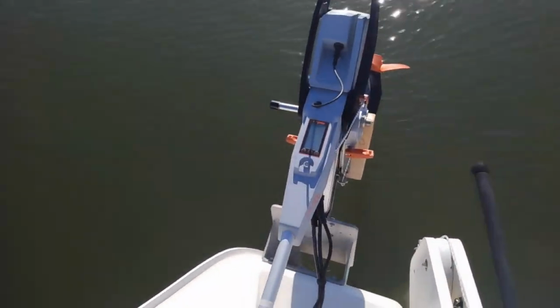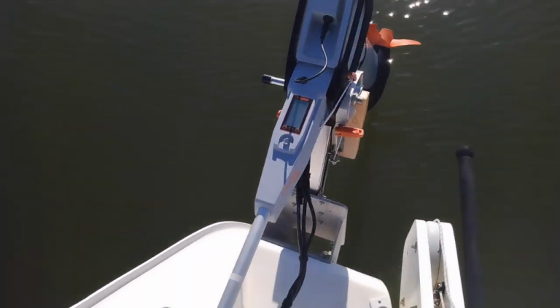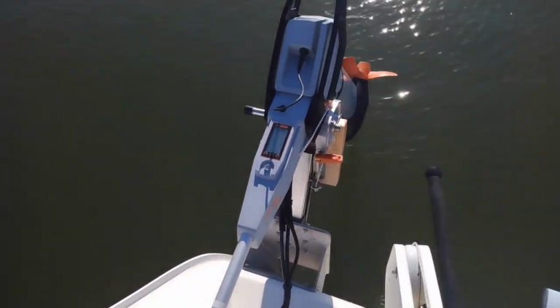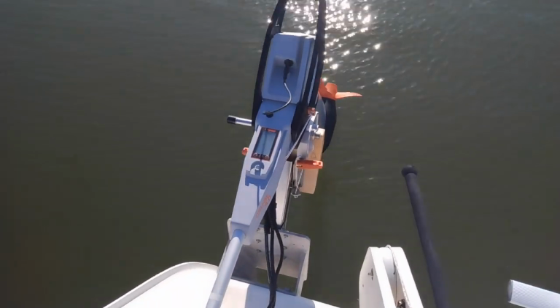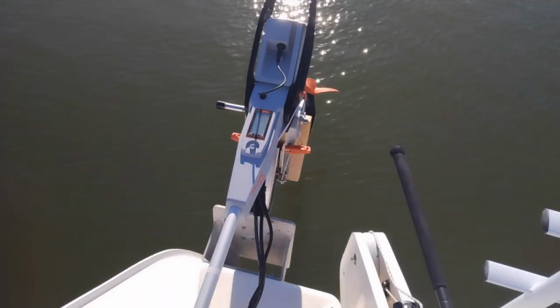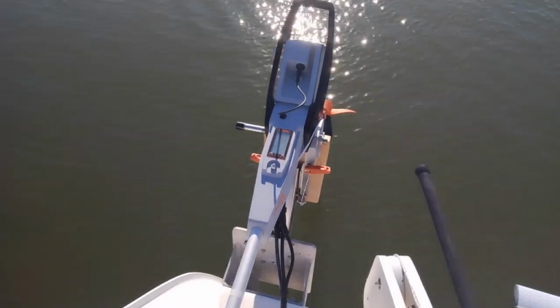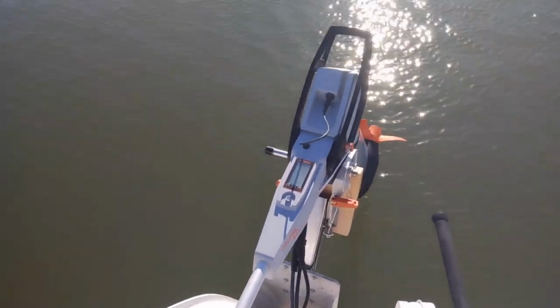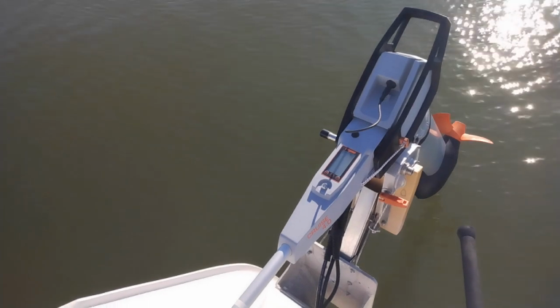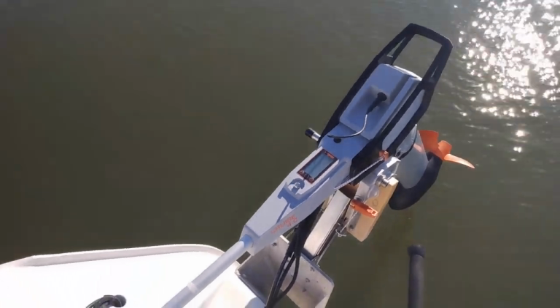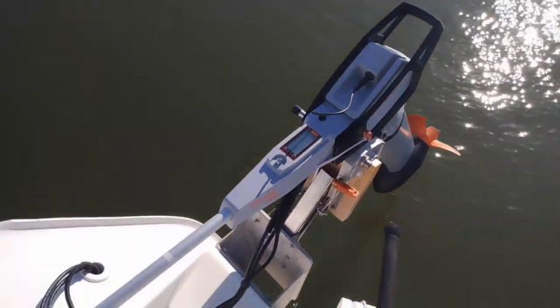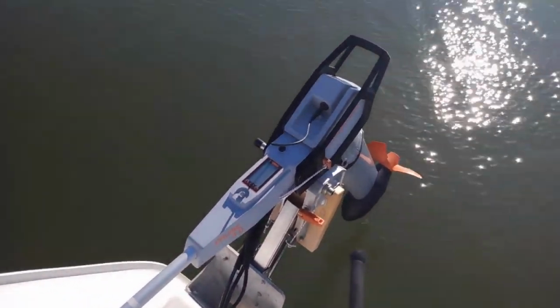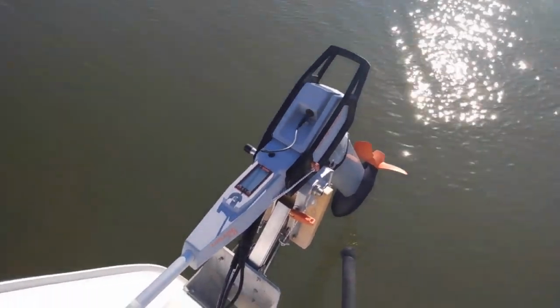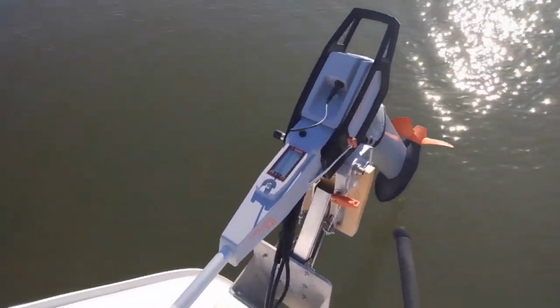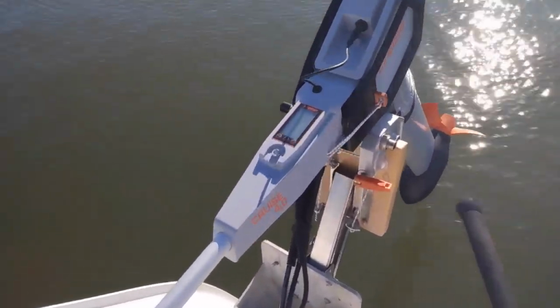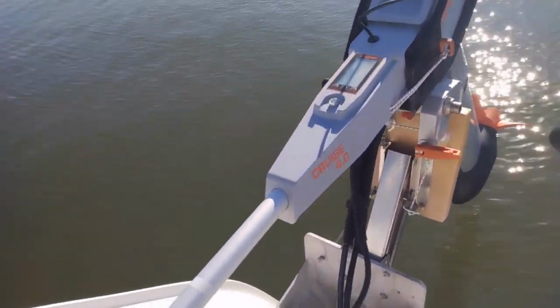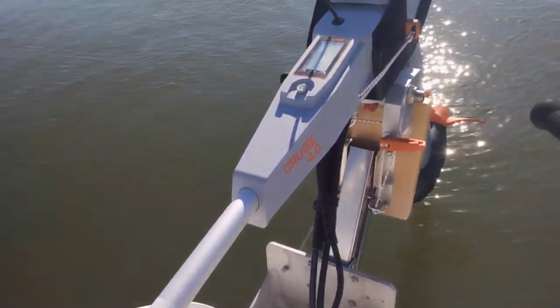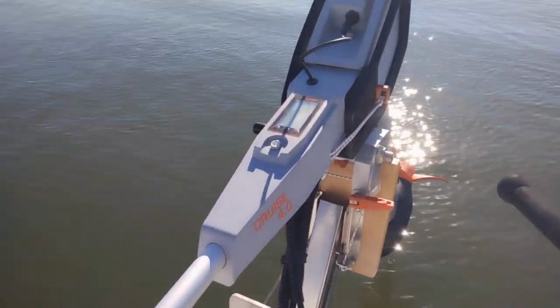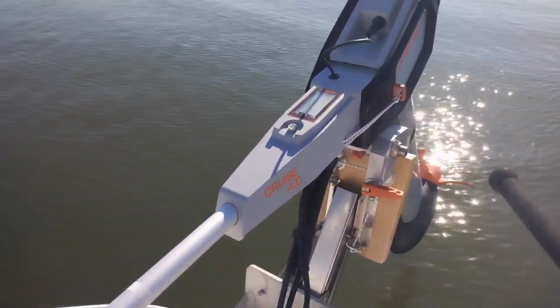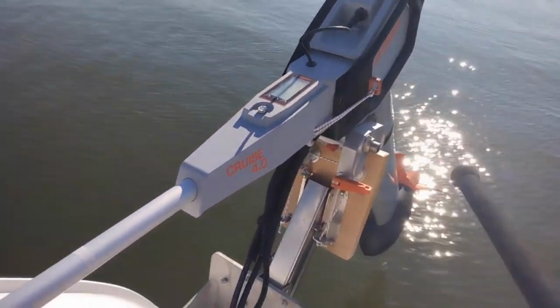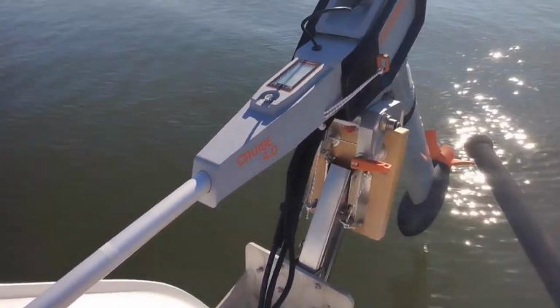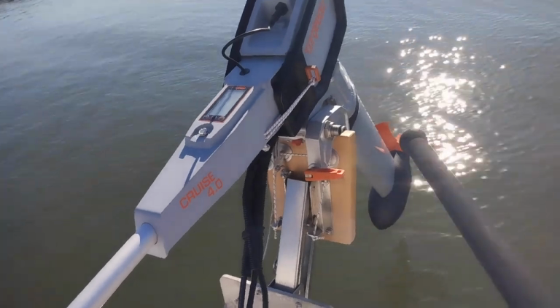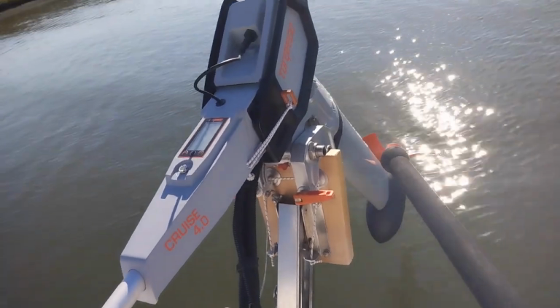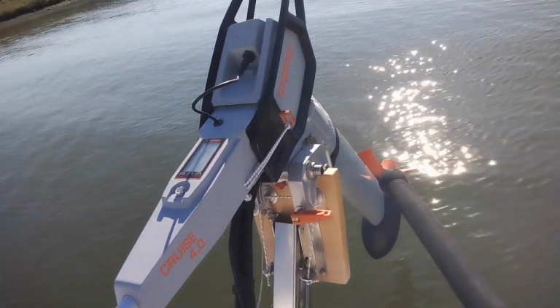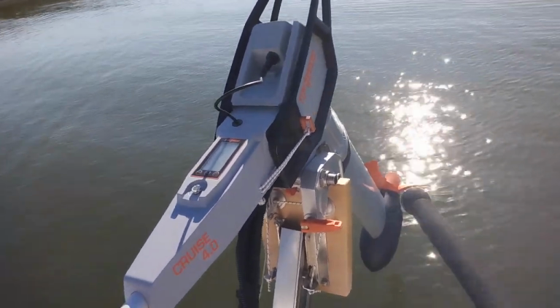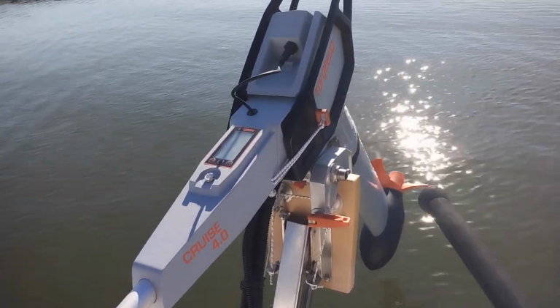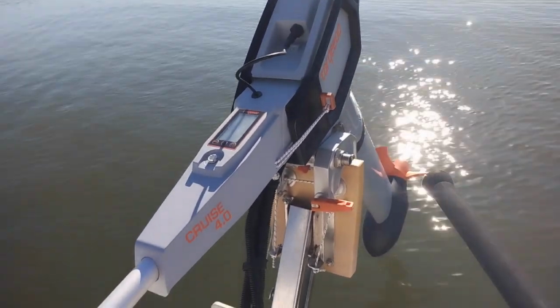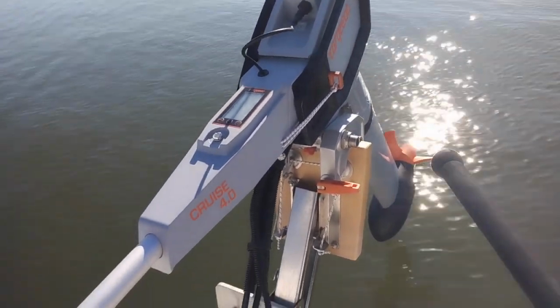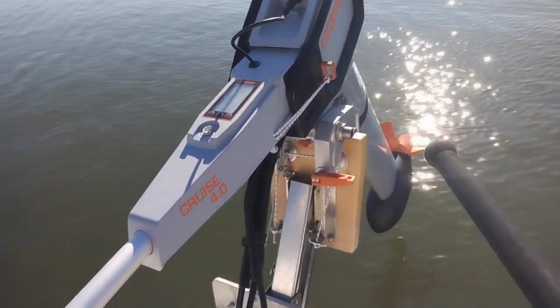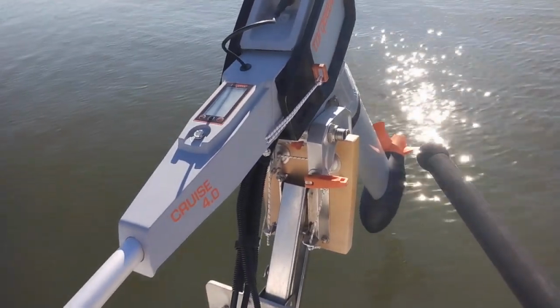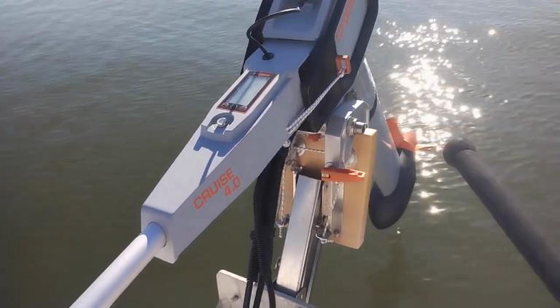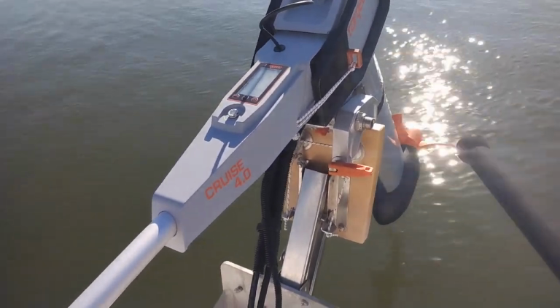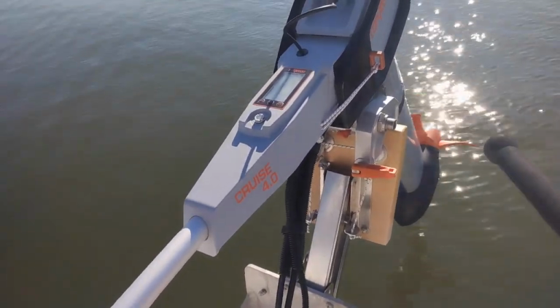I did the crazy thing and spent a ton of money getting myself an electric outboard. I got a Tokido Cruise, equivalent to about eight horsepower, and I'm just going to share with you how one year in salt water went.